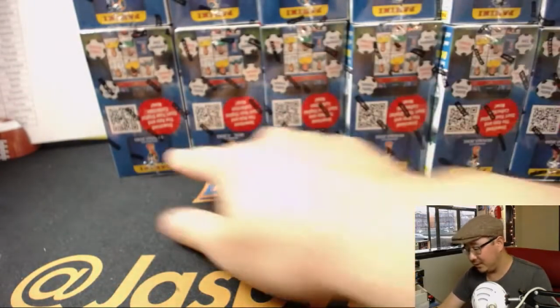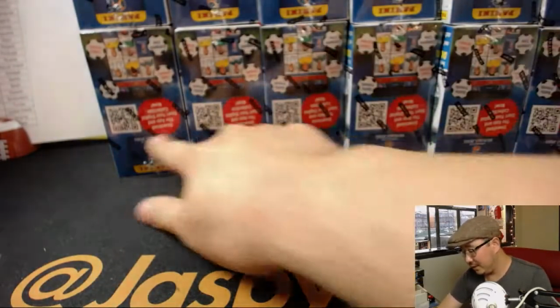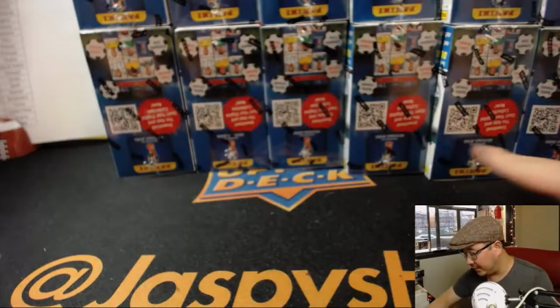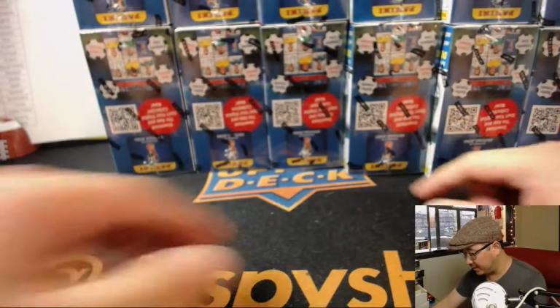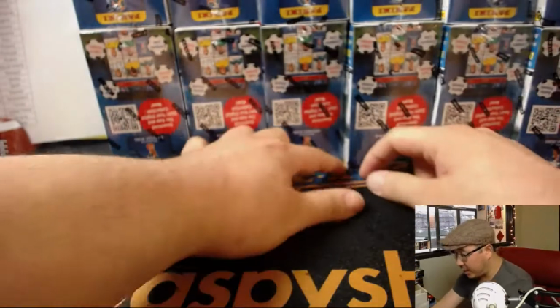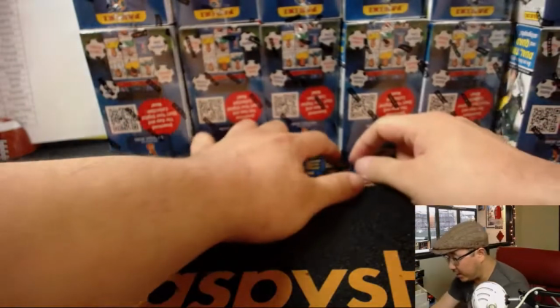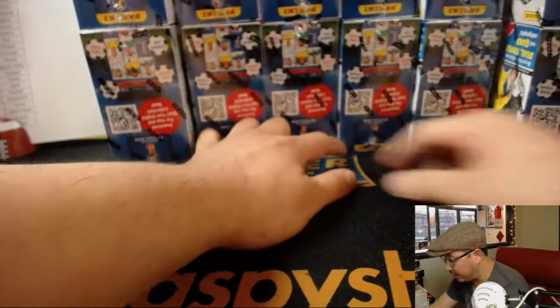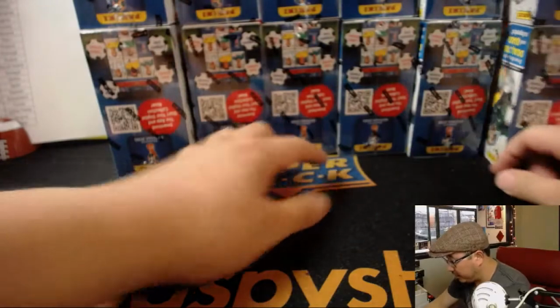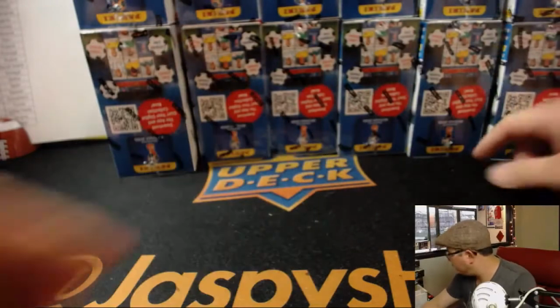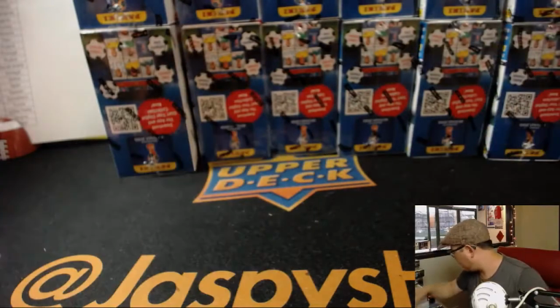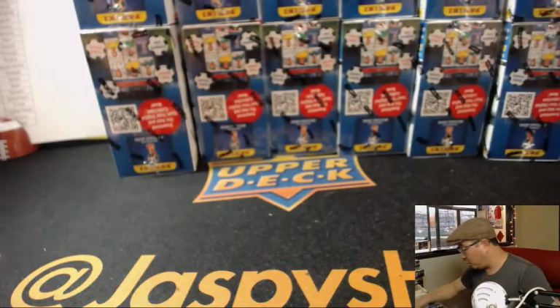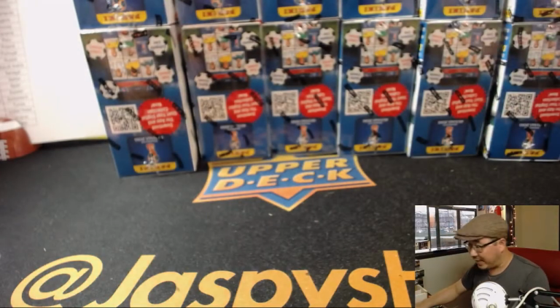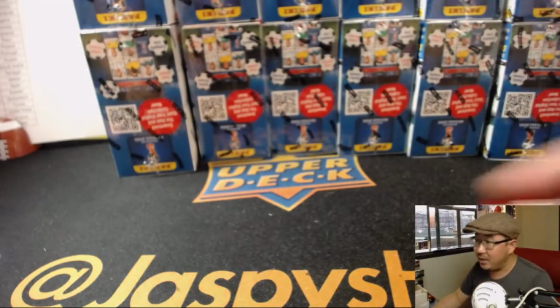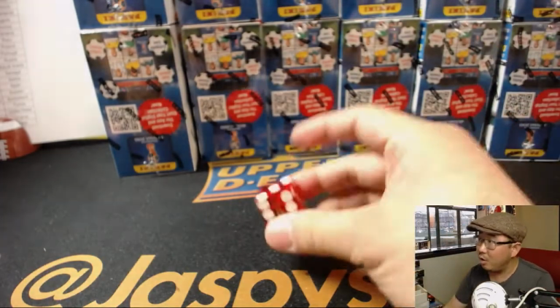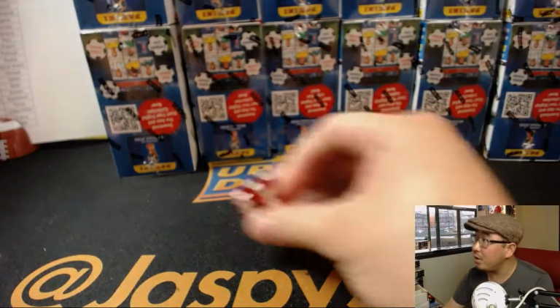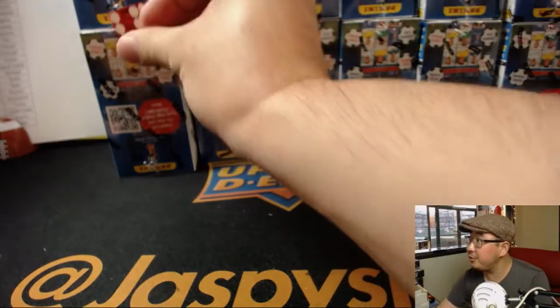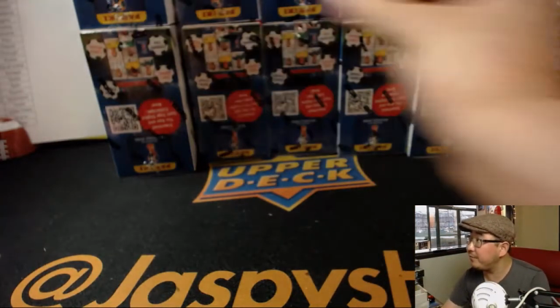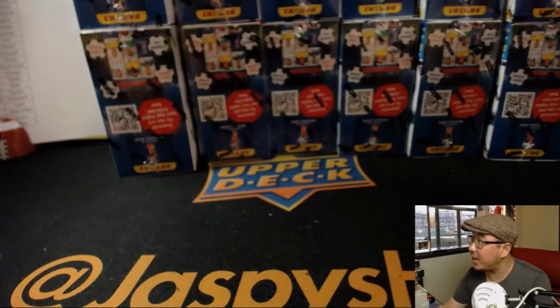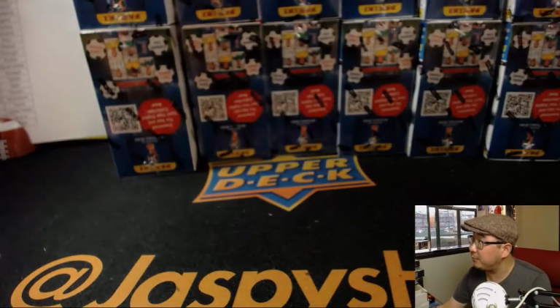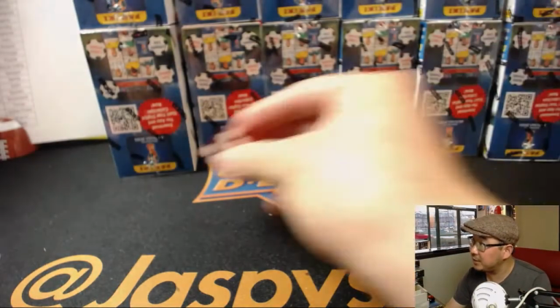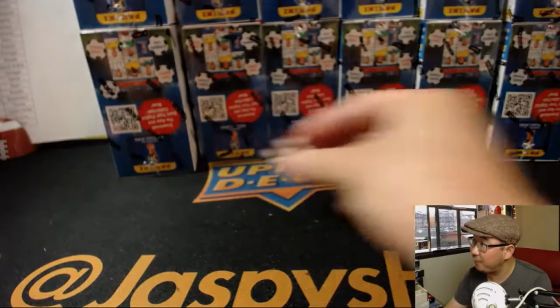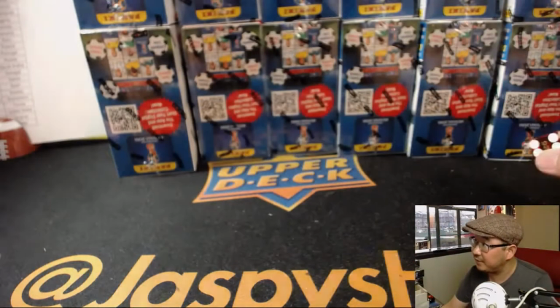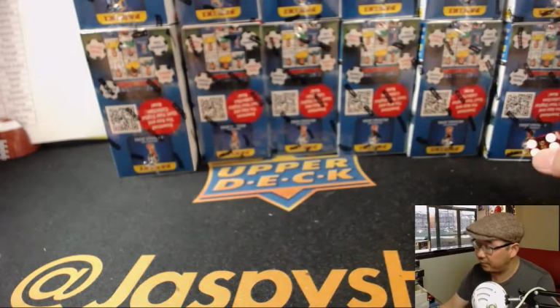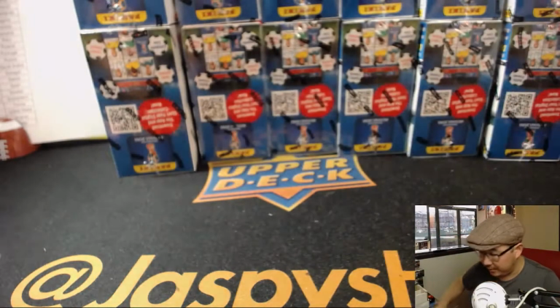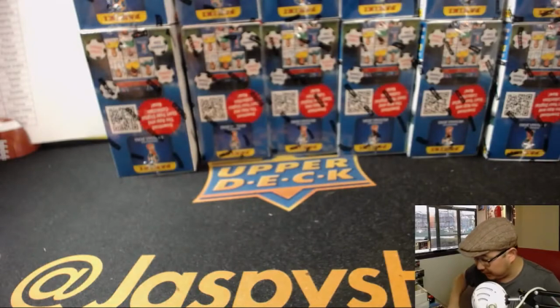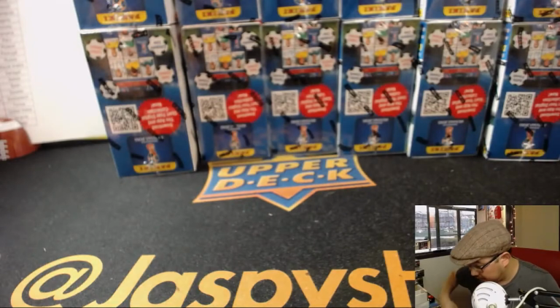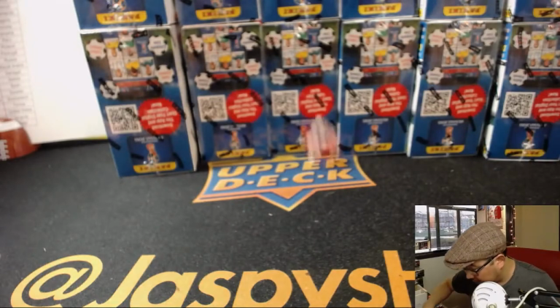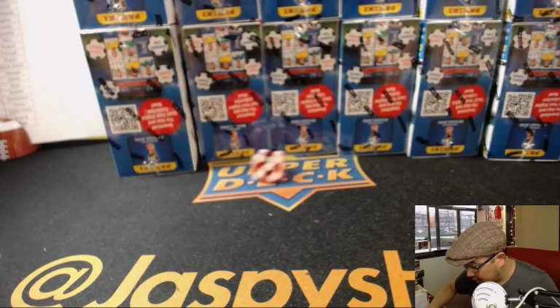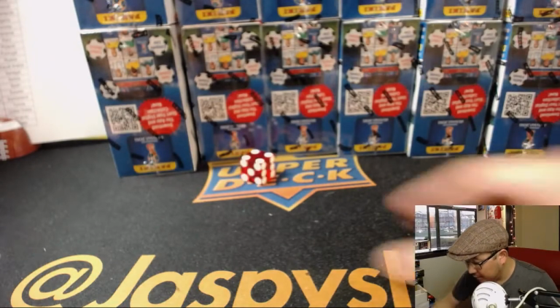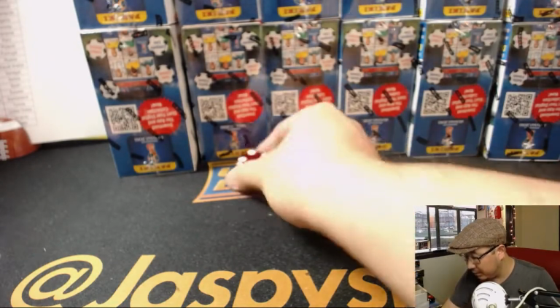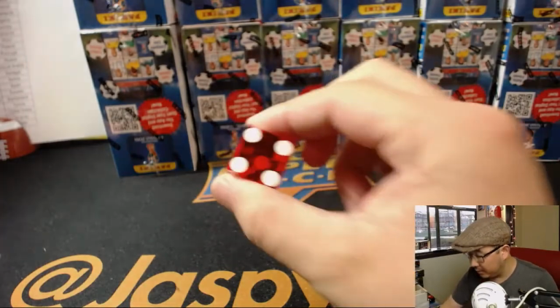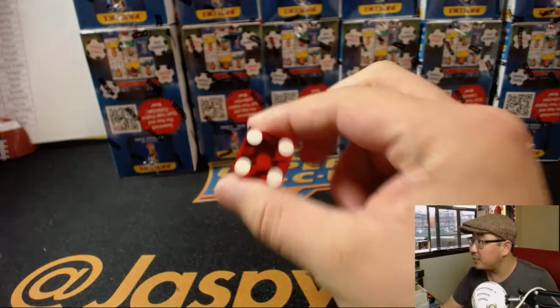So there are six on the top row and six on the bottom. I'm going to roll the die — one through three for the top row of six, four through six for the bottom. It's a four, so we're going to be doing the bottom row.